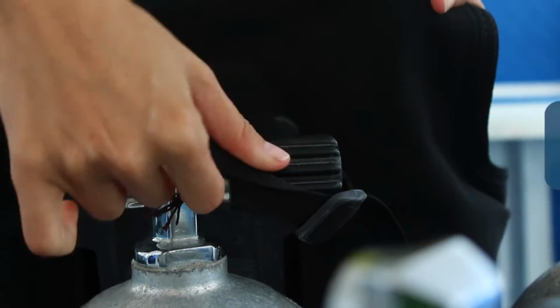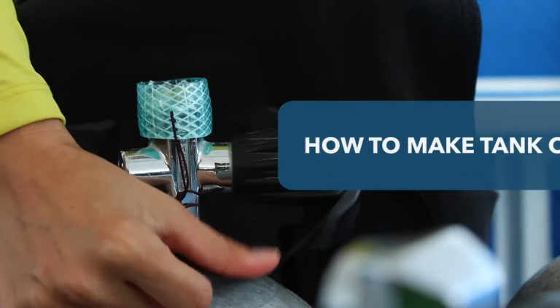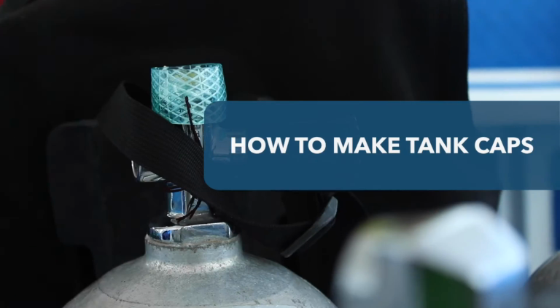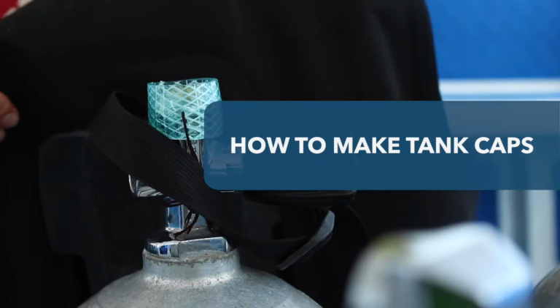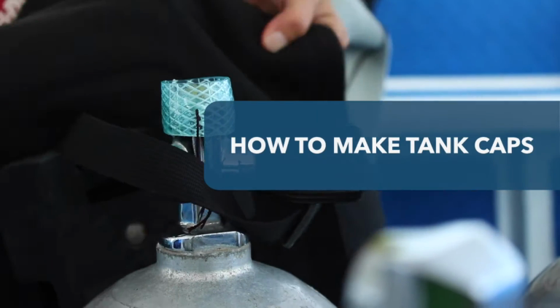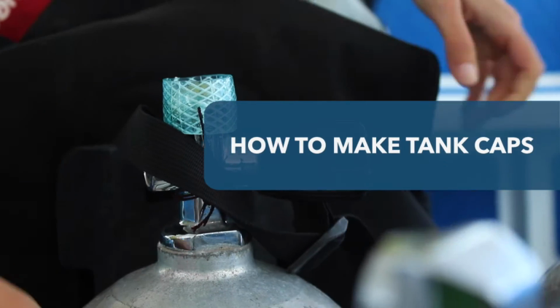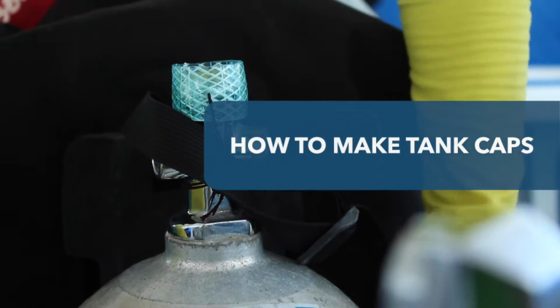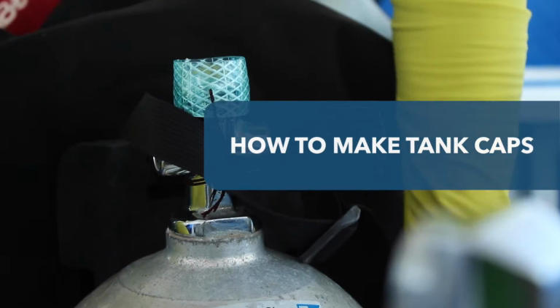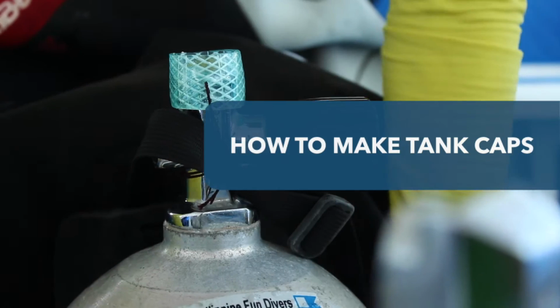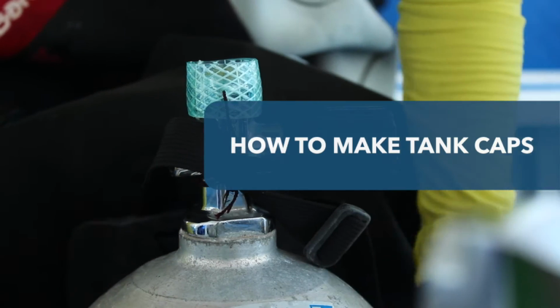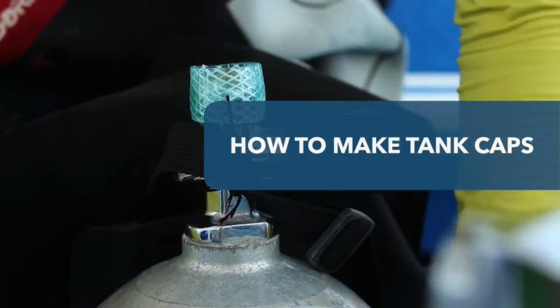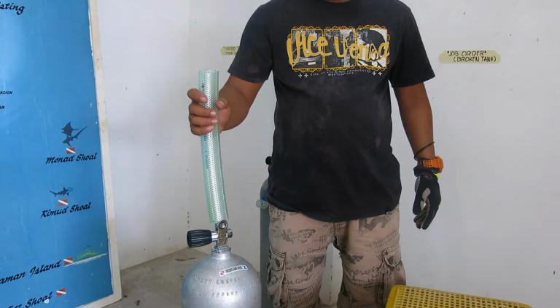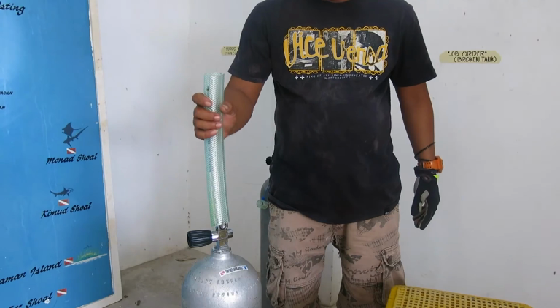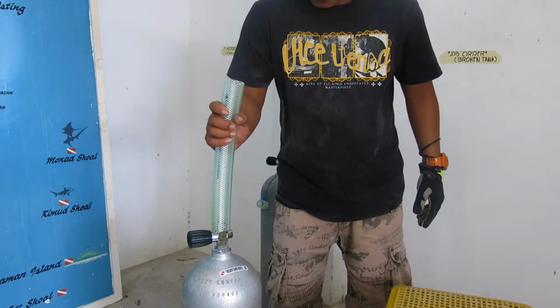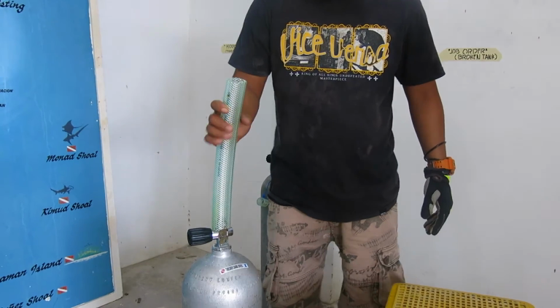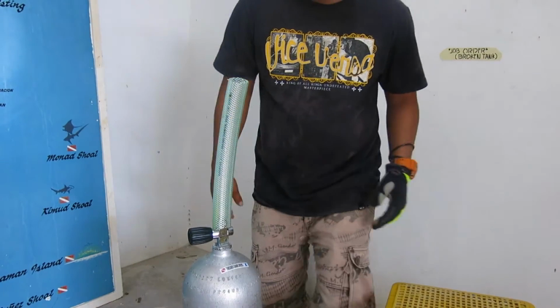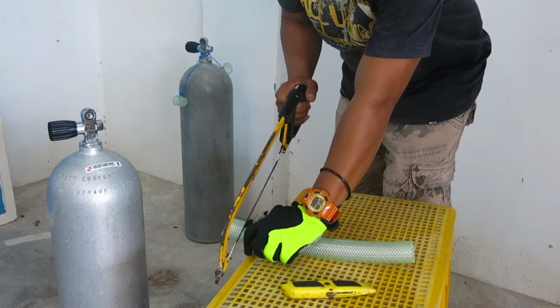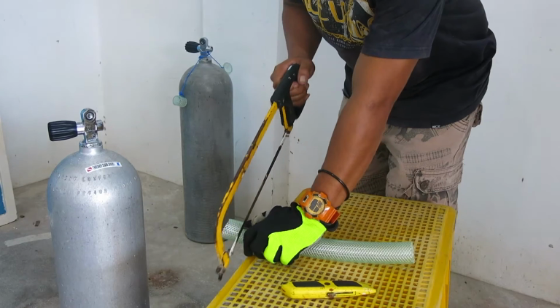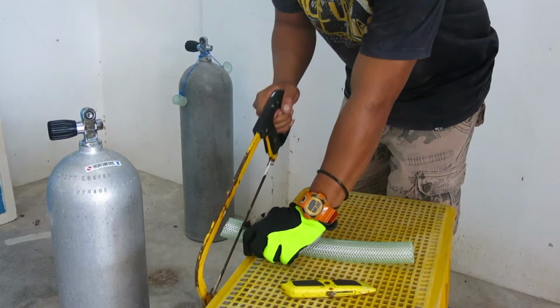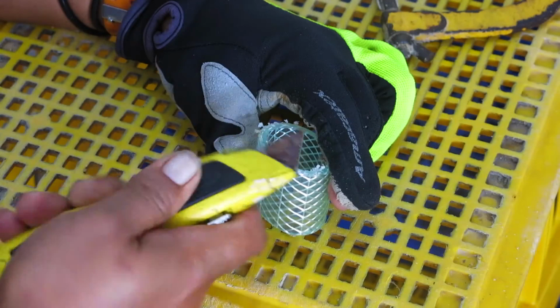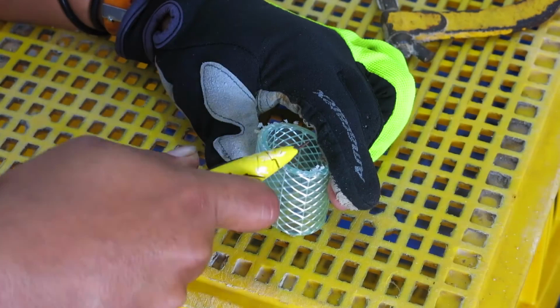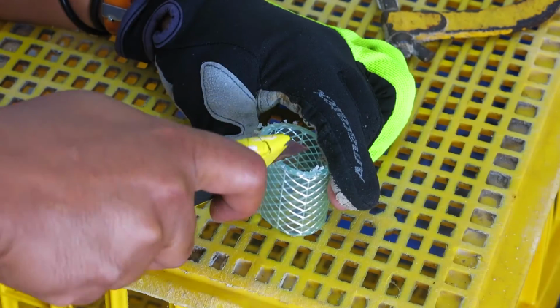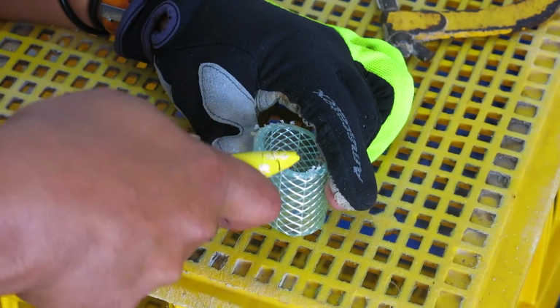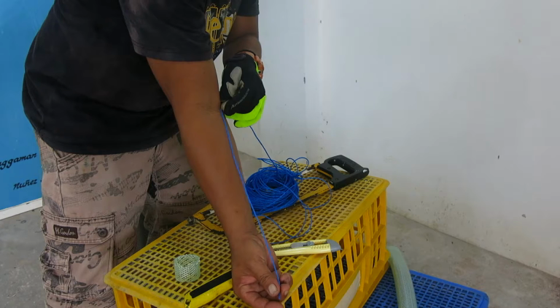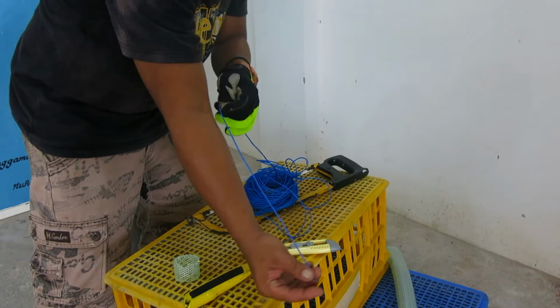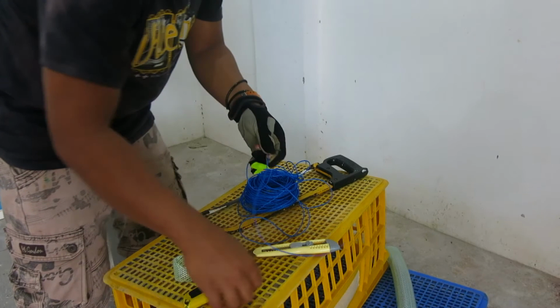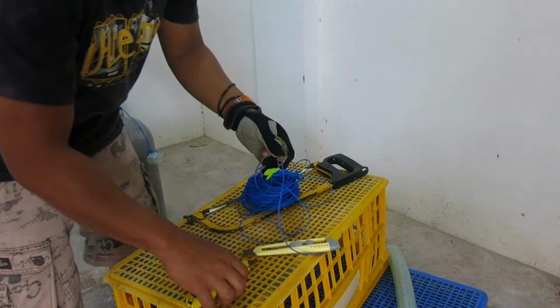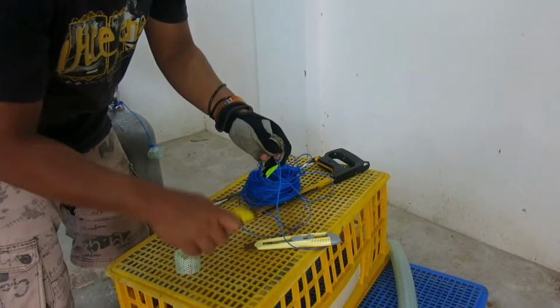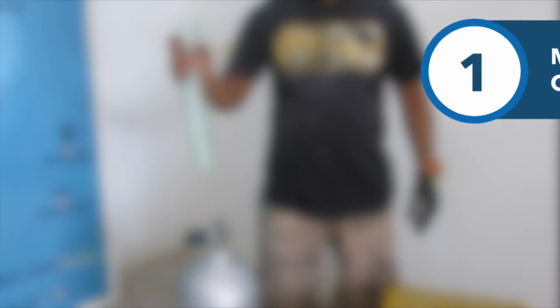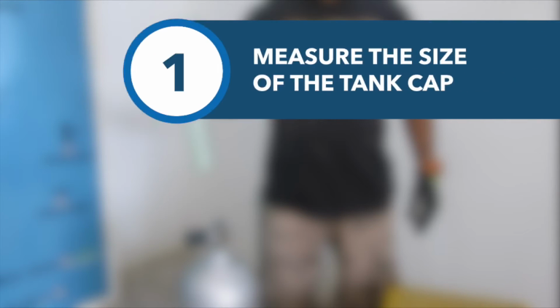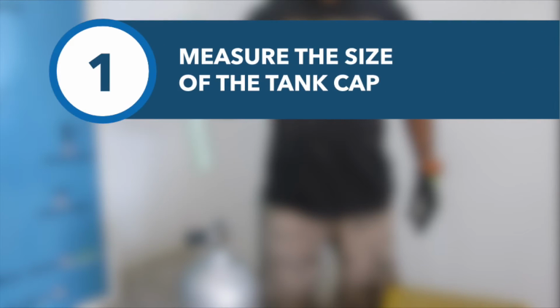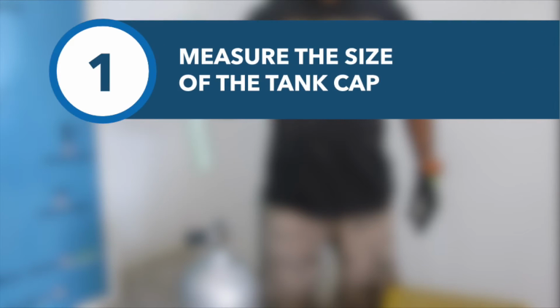To make your own reusable tank caps, you will need some old compressor tubes, a saw, a Stanley knife, and some thin but strong rope.